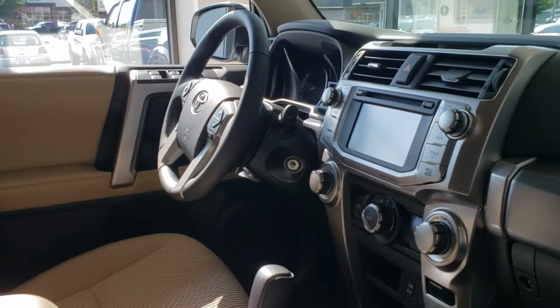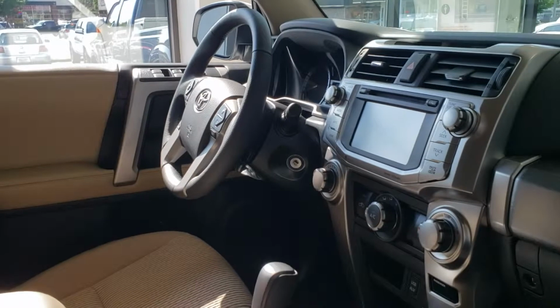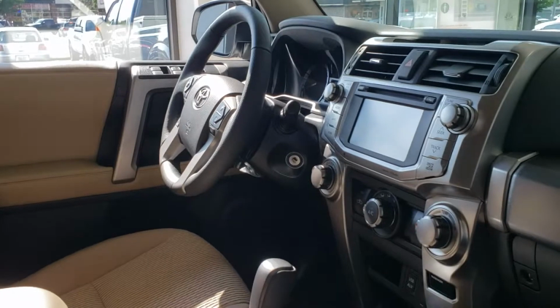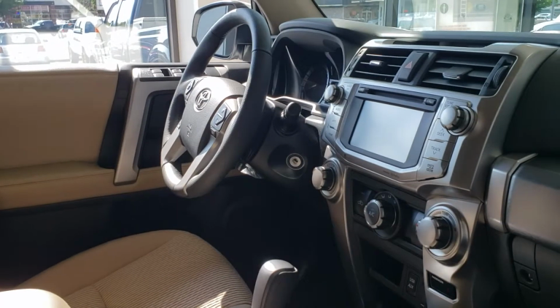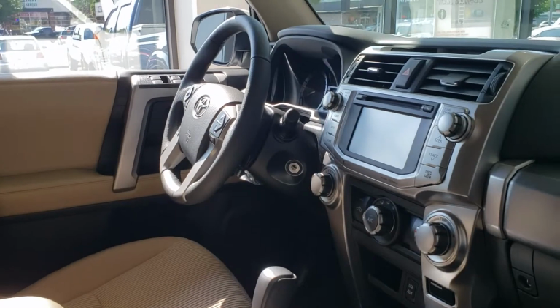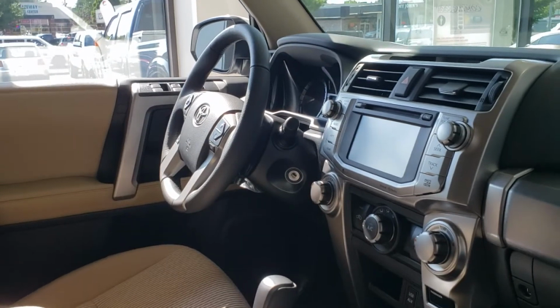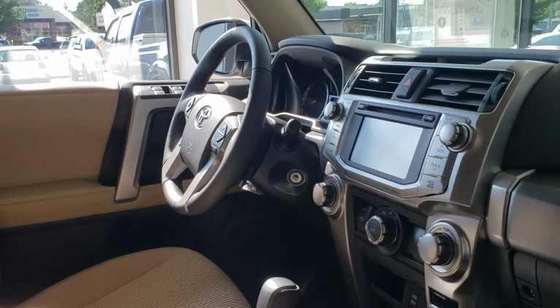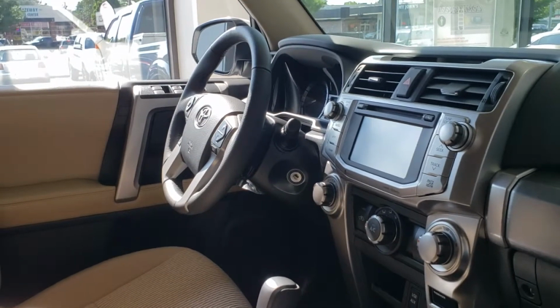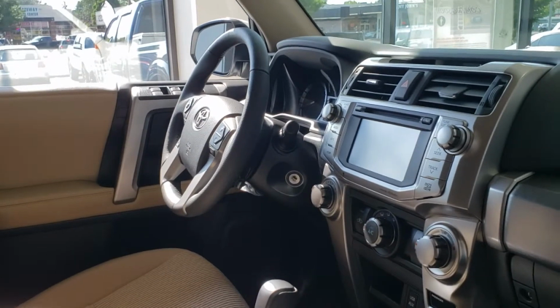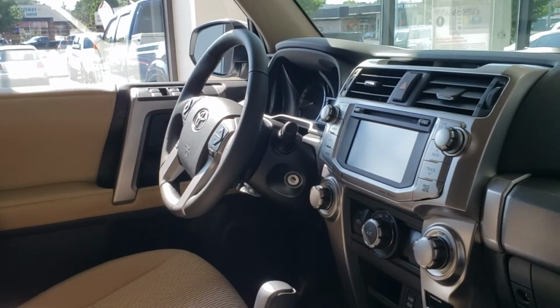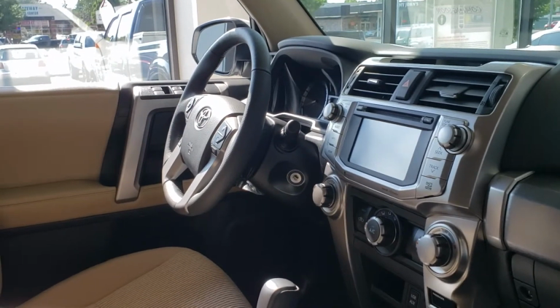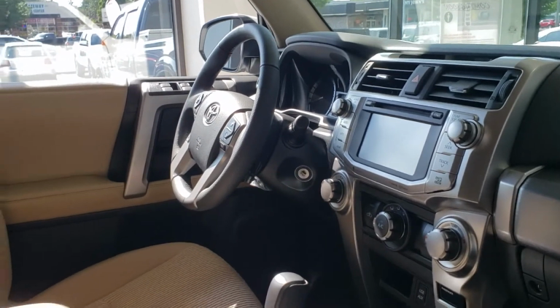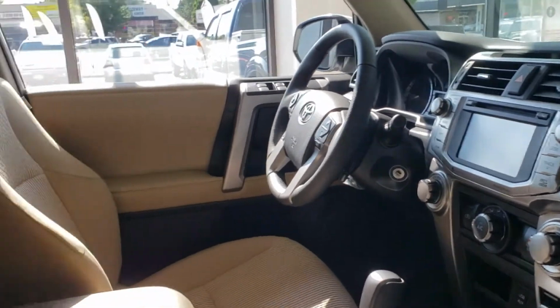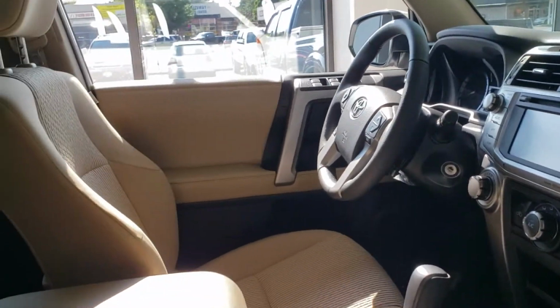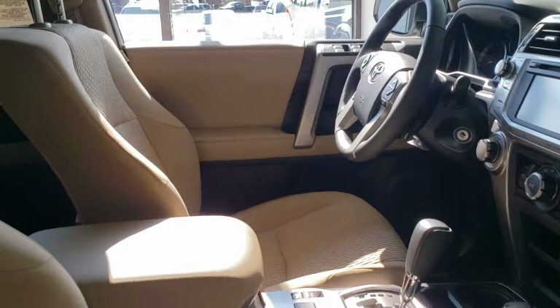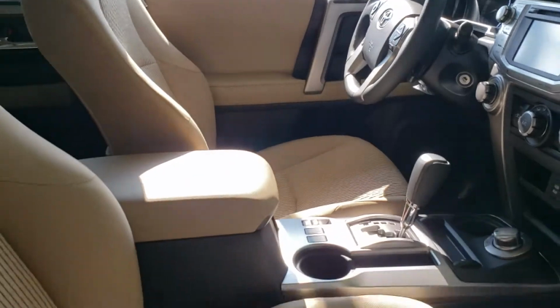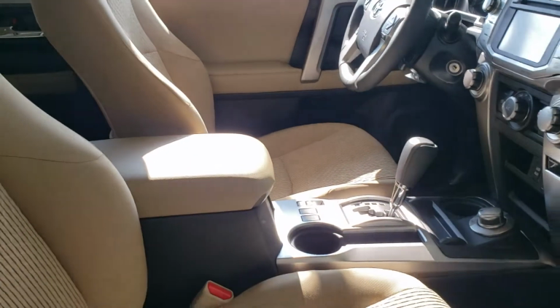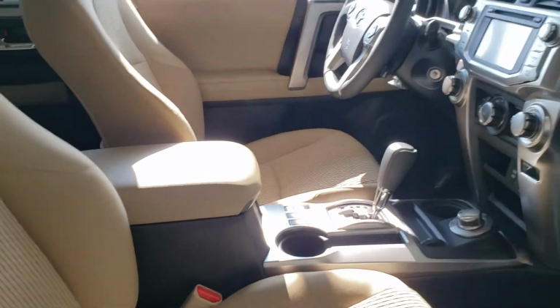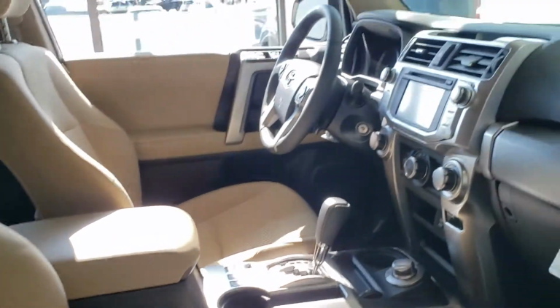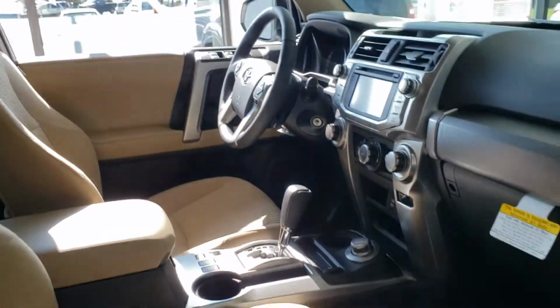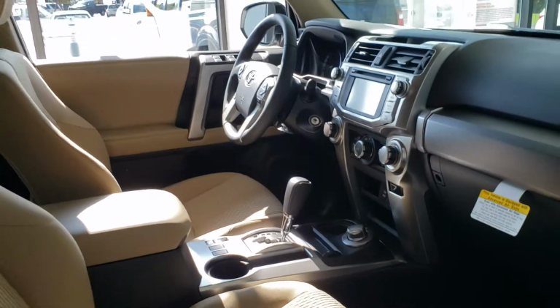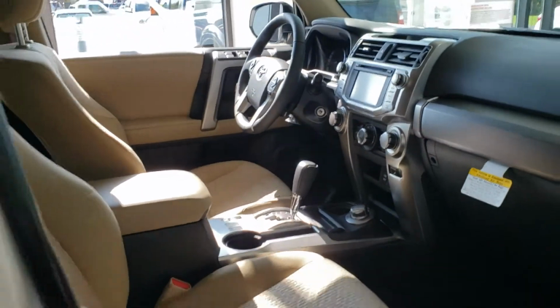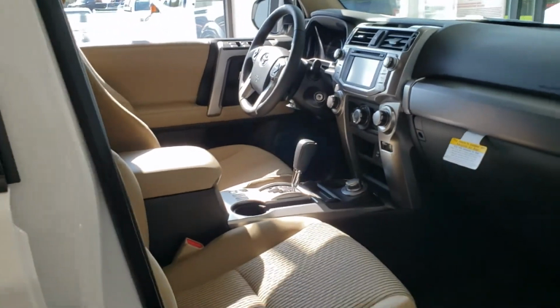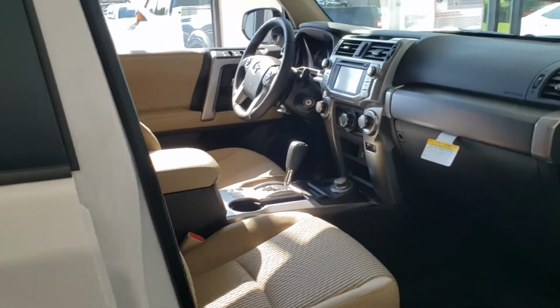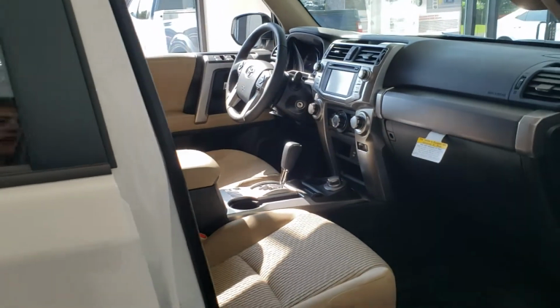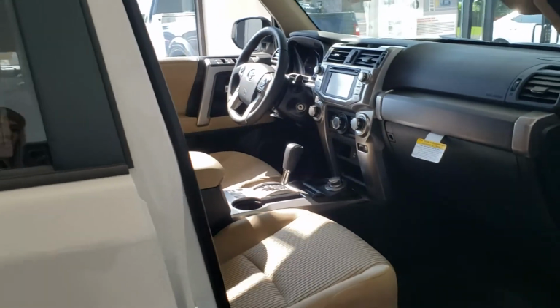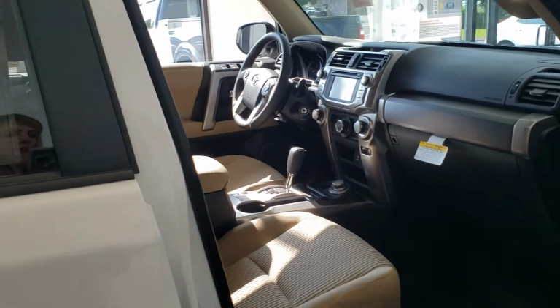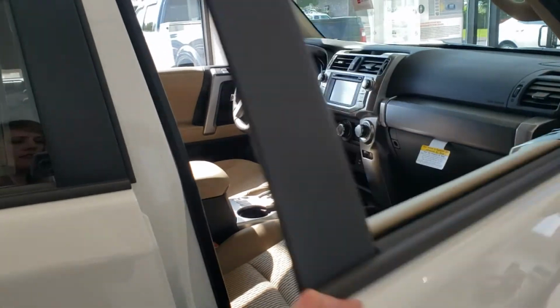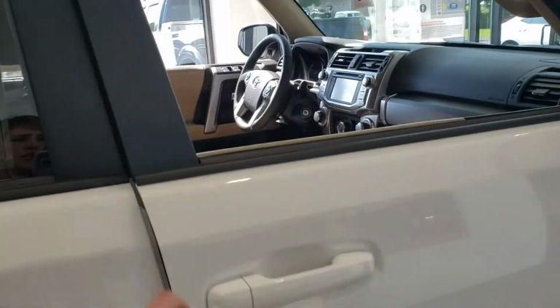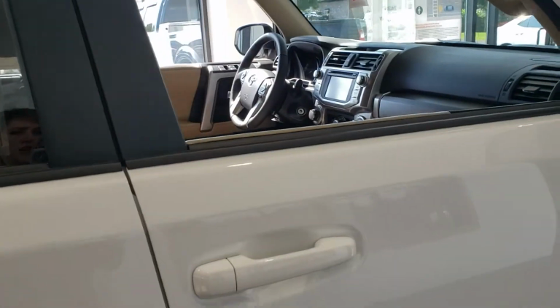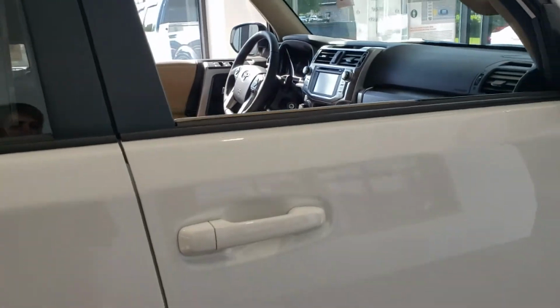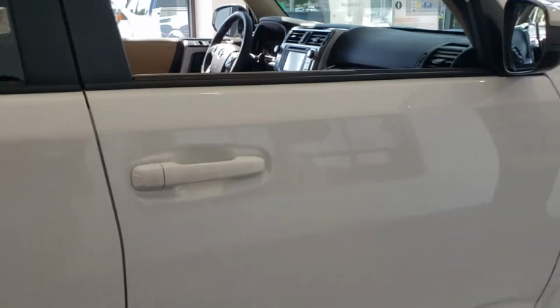Hi, it's Desi, Gresham Toyota, your gateway to adventure. Just want to show you the 4Runner, and it is the SR5, sitting here on our showroom.